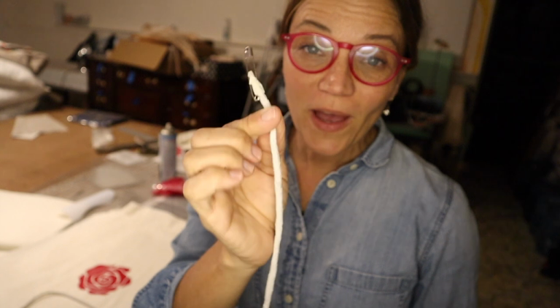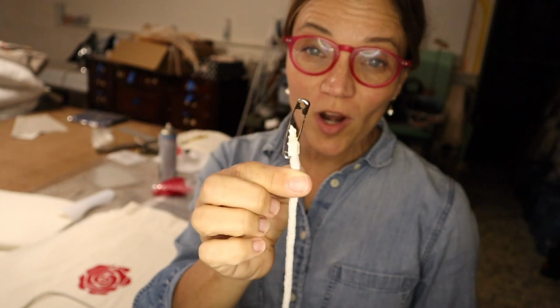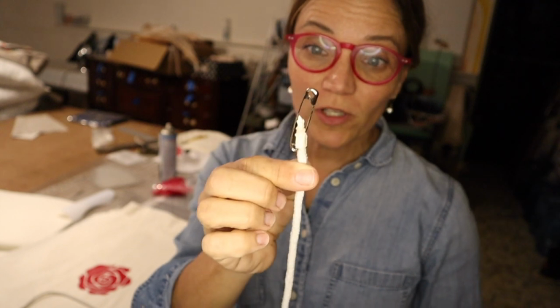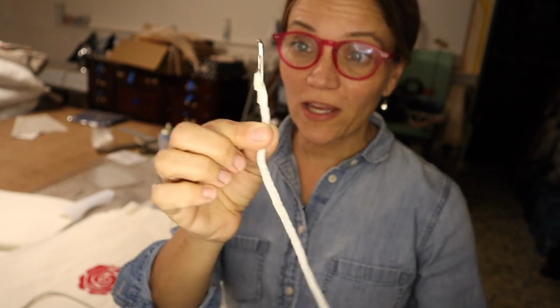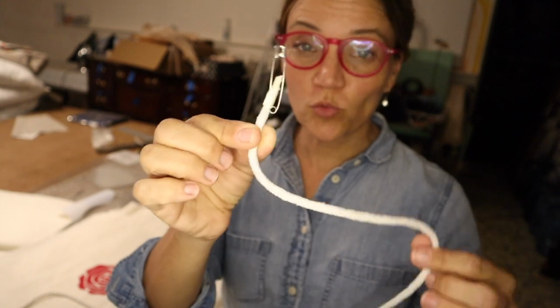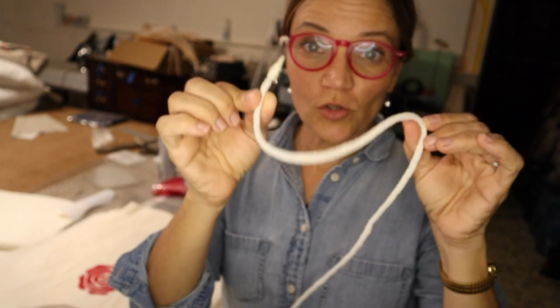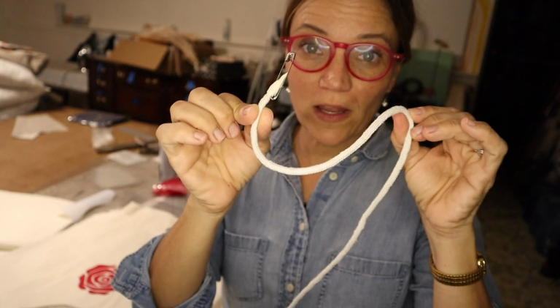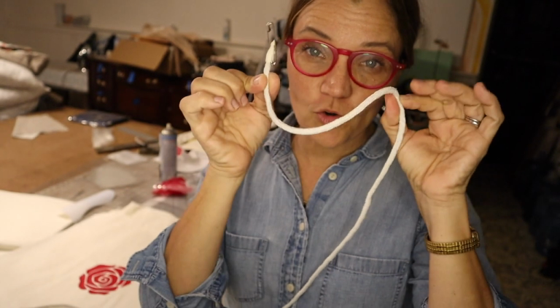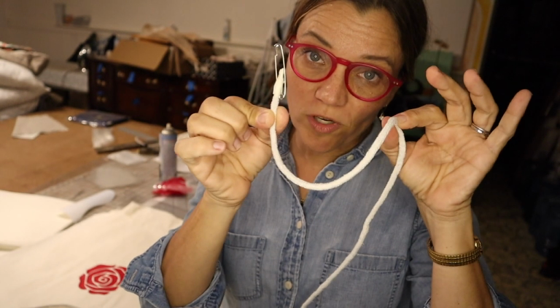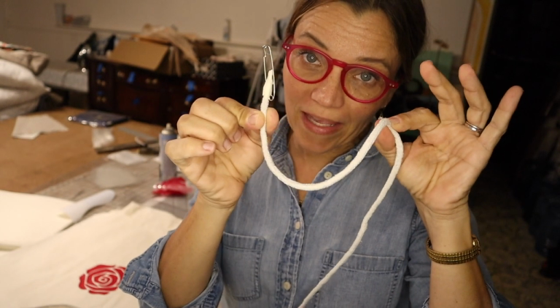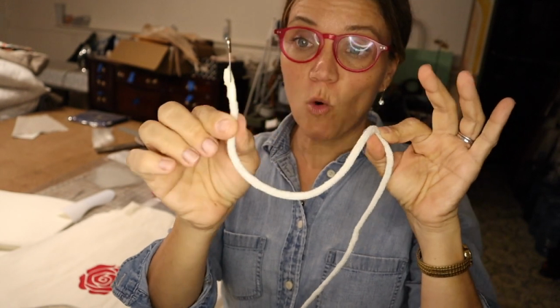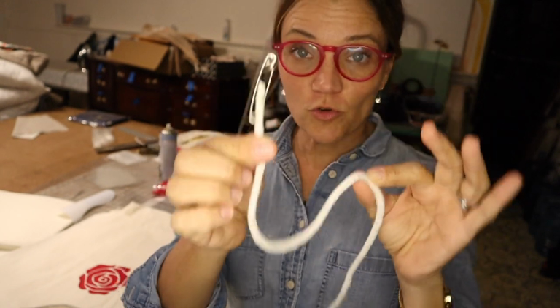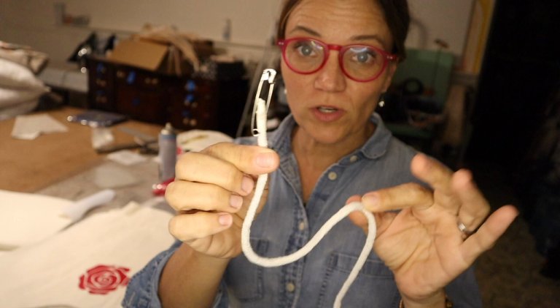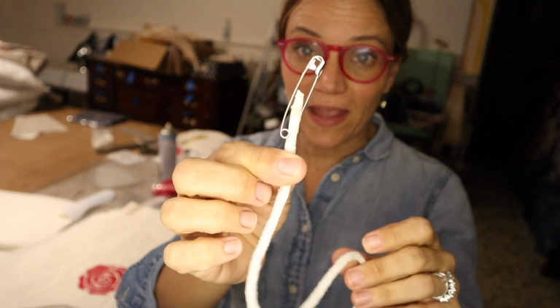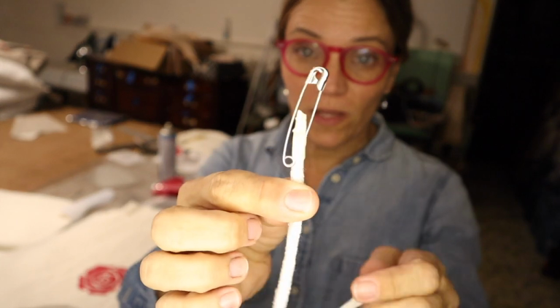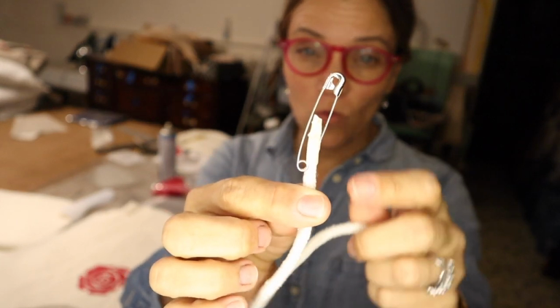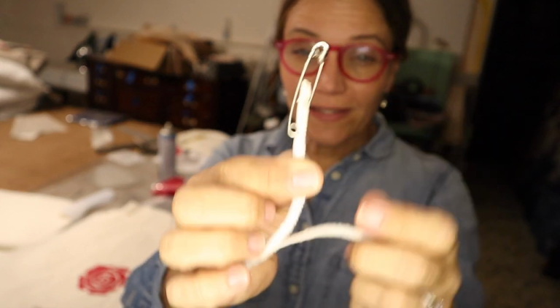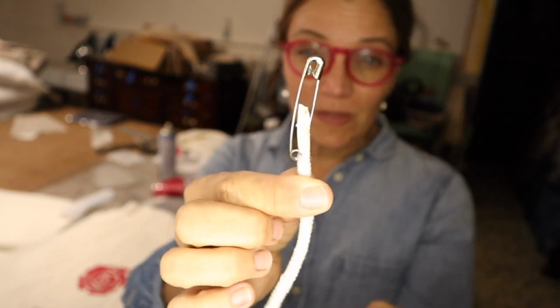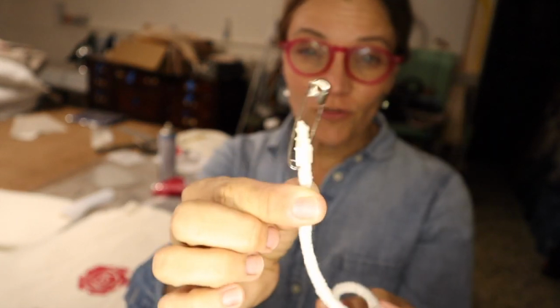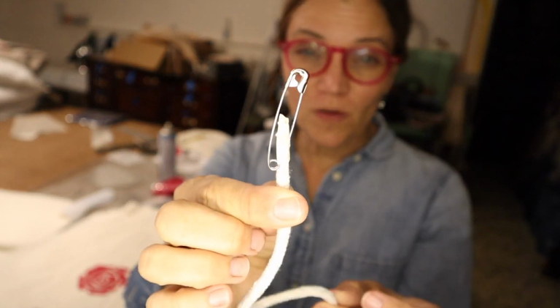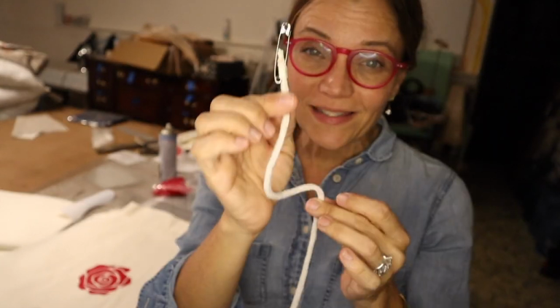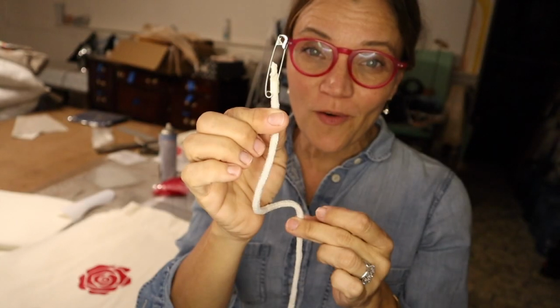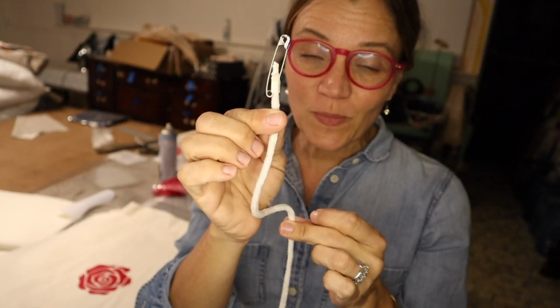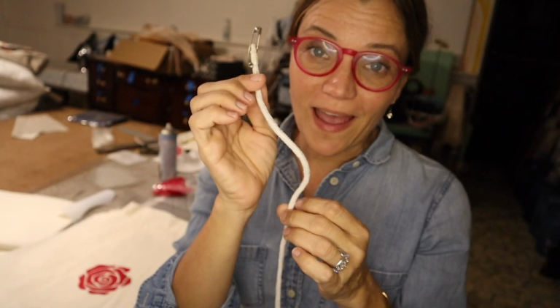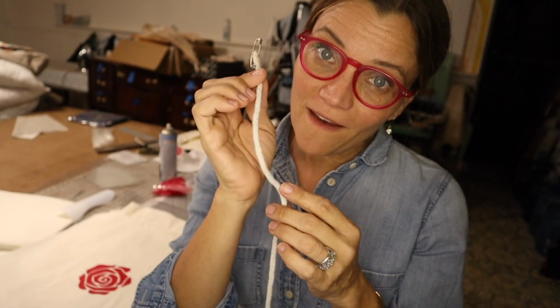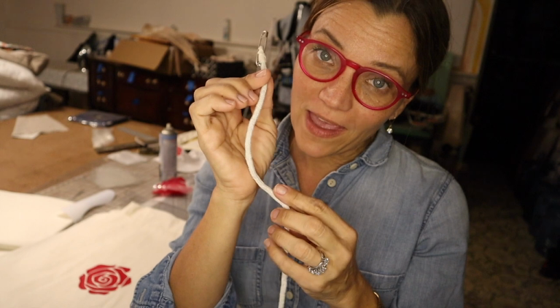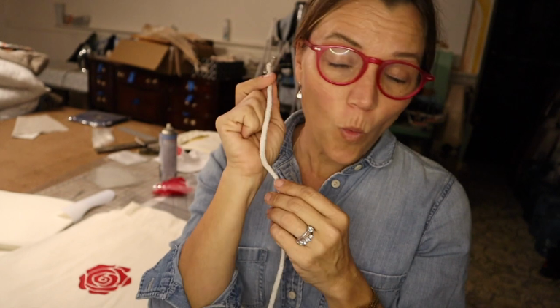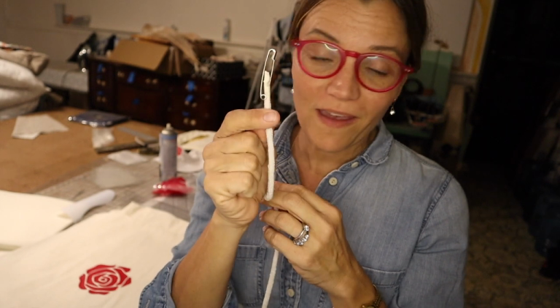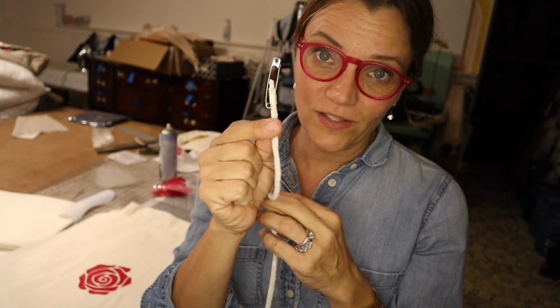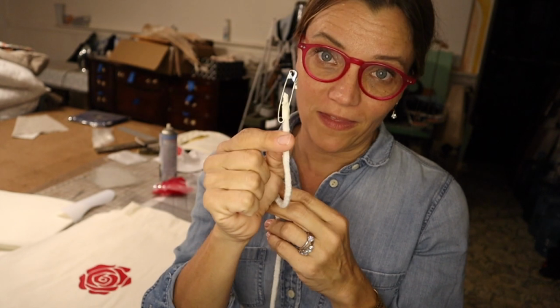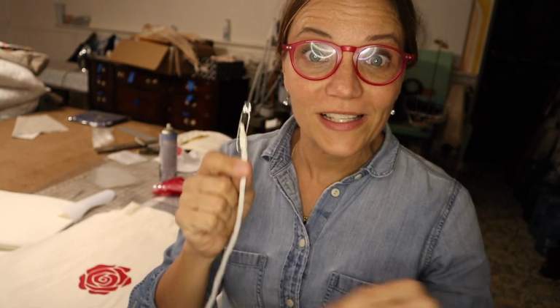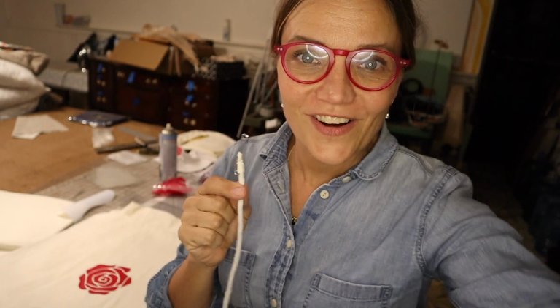Are you having trouble trying to restring your drawstring pants or your drawstring bag with your safety pin, the traditional method? Stick around because I have a way faster method. So let's get started.